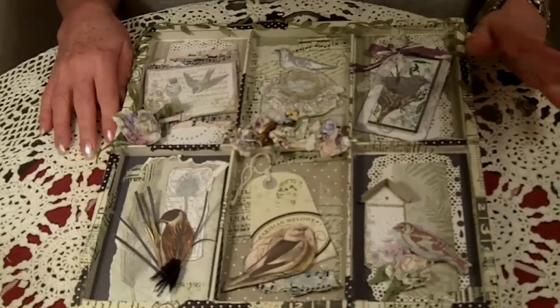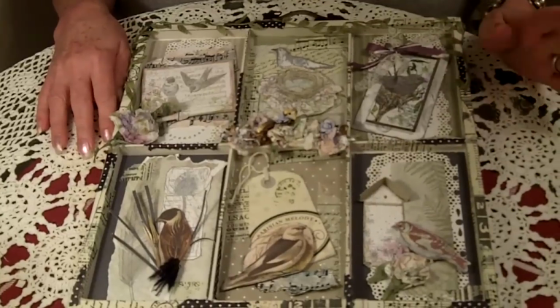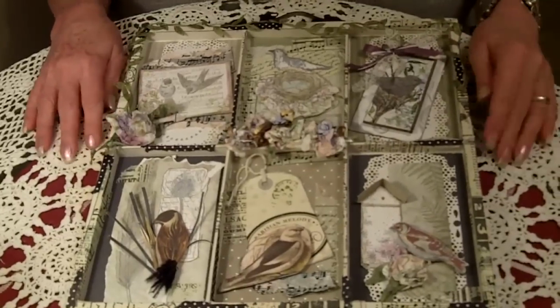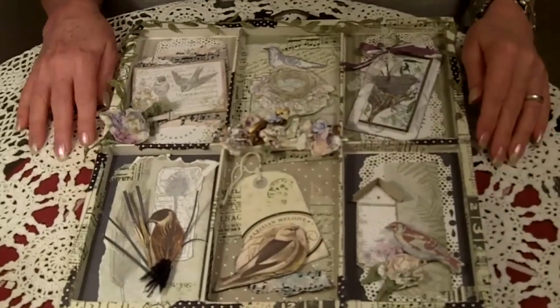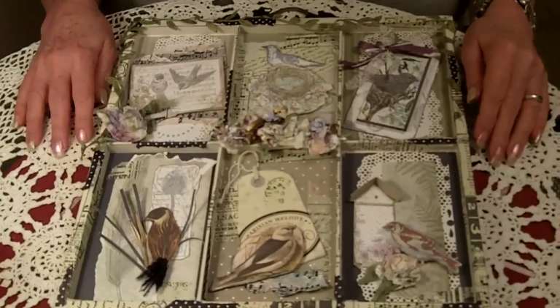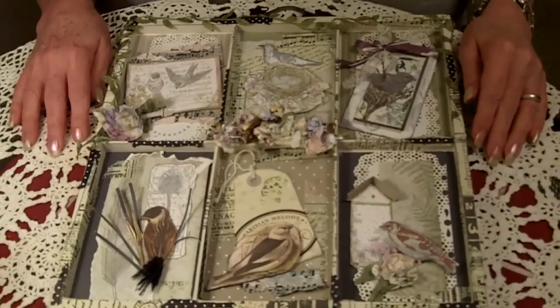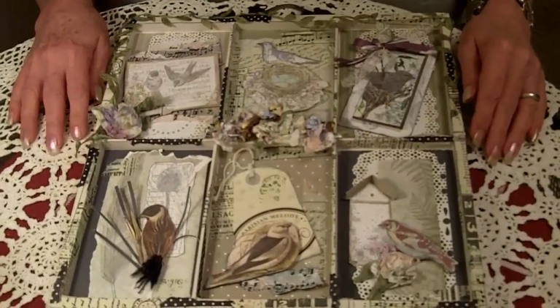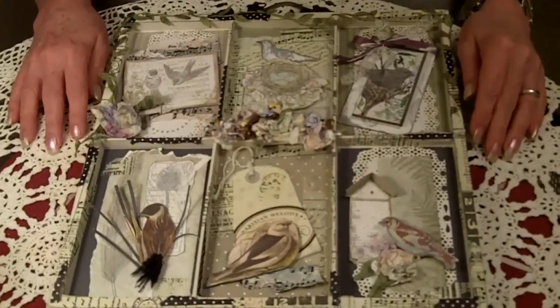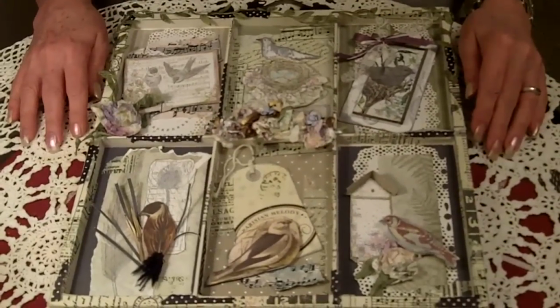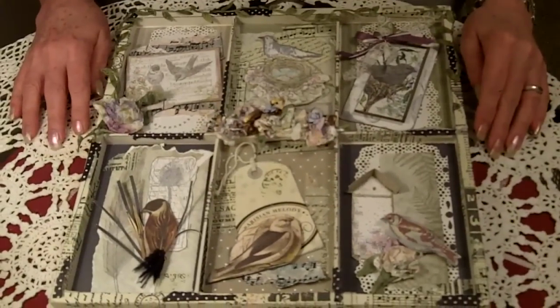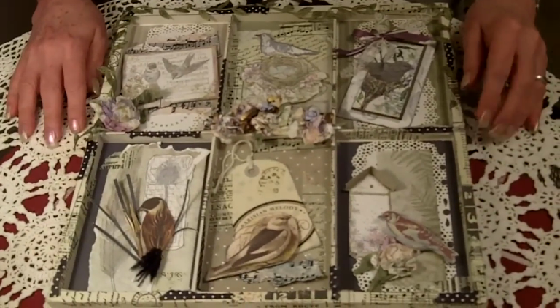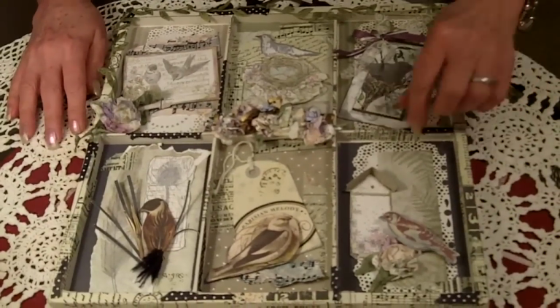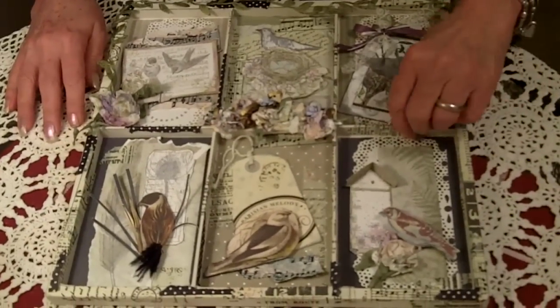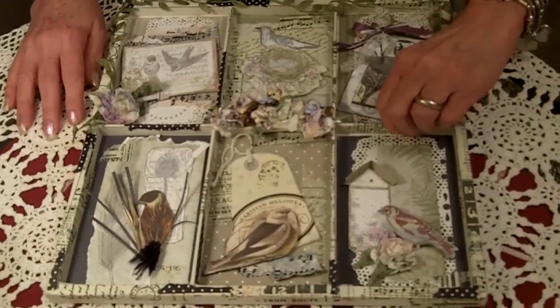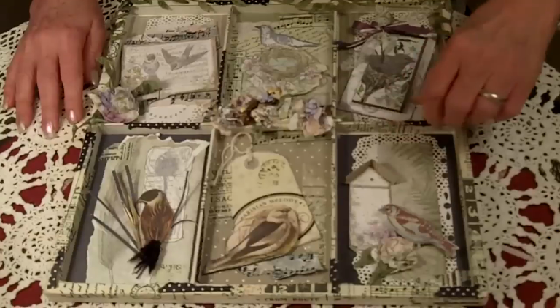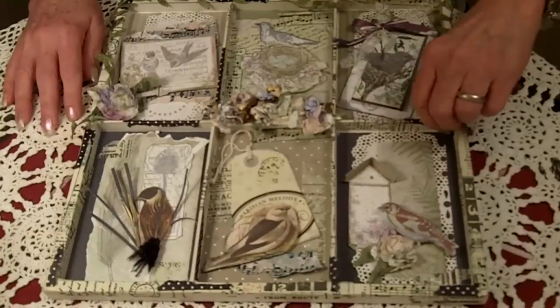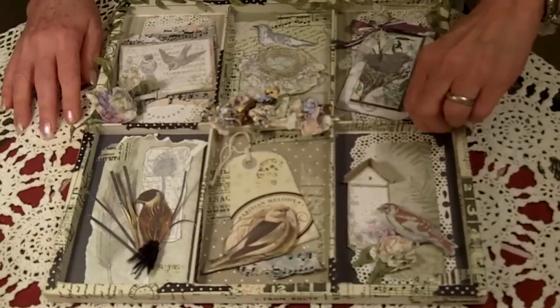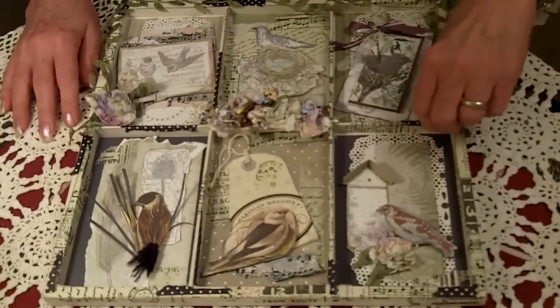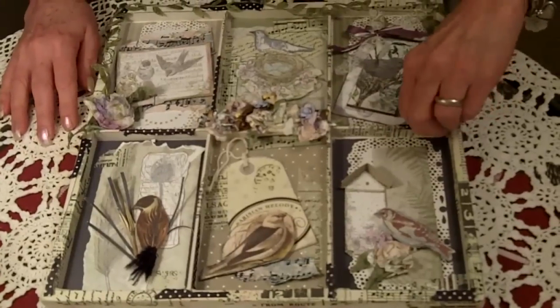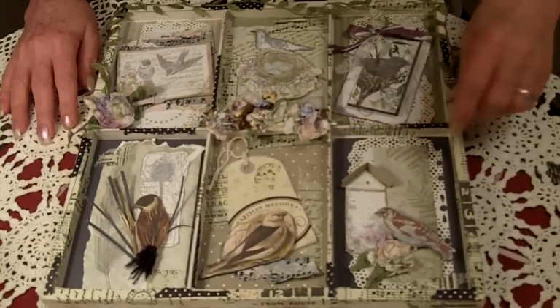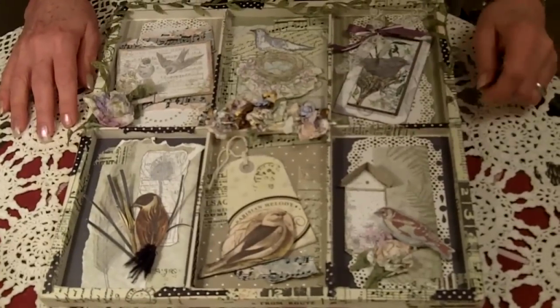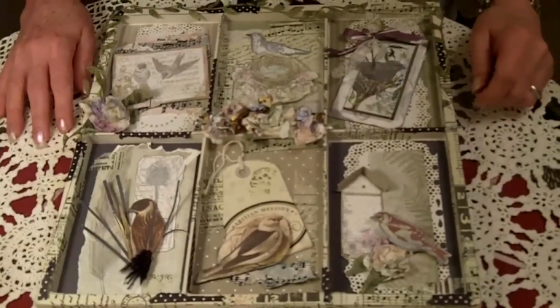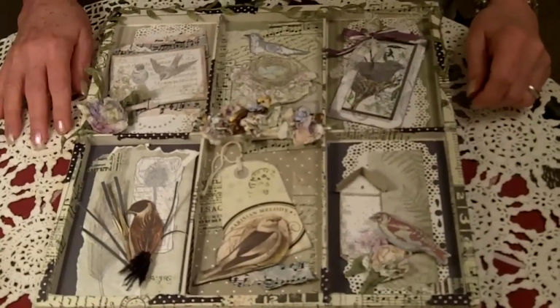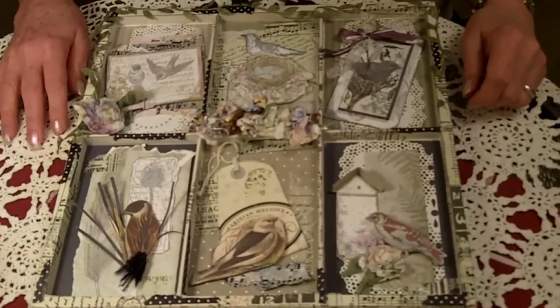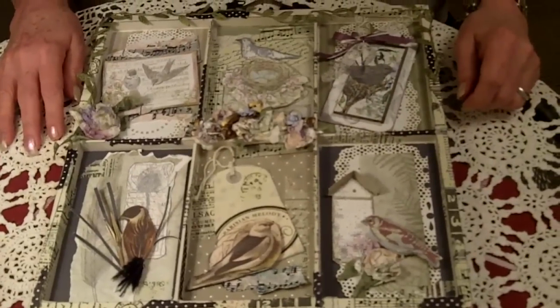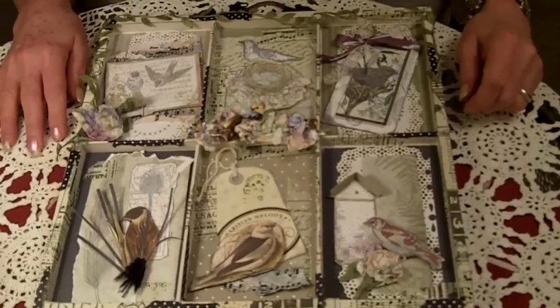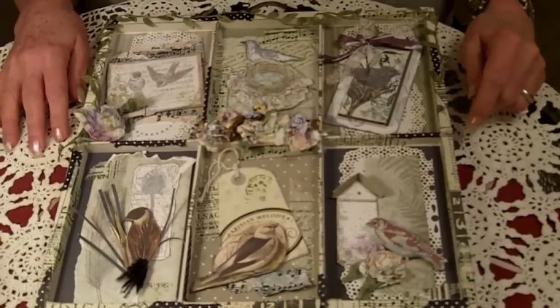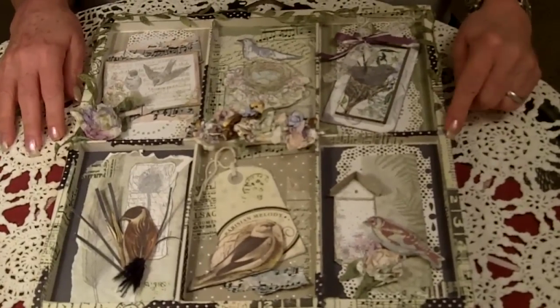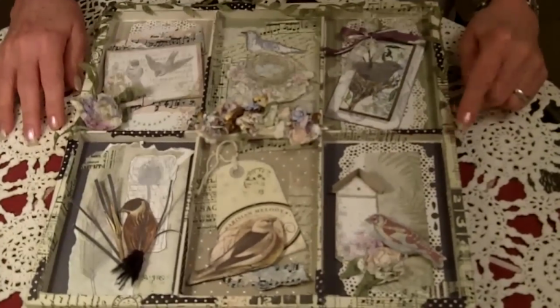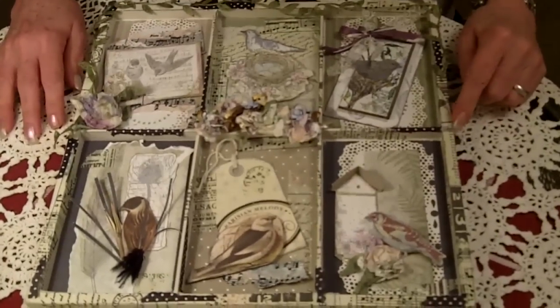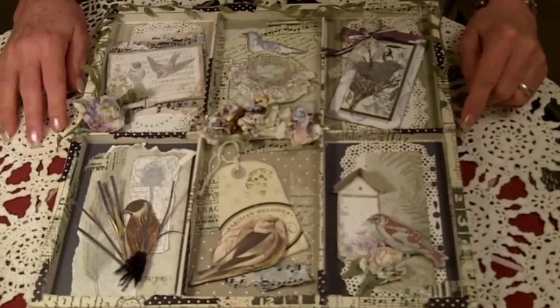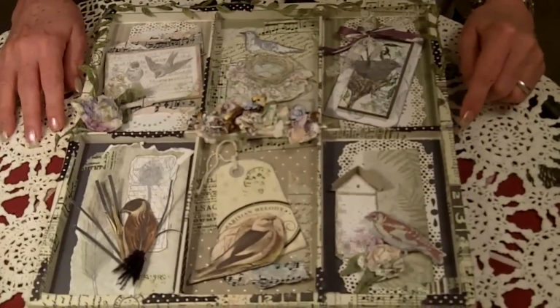Hi, it's Mo and Joe again here at Mojo Treasures, and as you can see I'm on a roll with my Seven Gypsies trays. These things are so much fun — if you haven't tried one yet, you've got to do it!